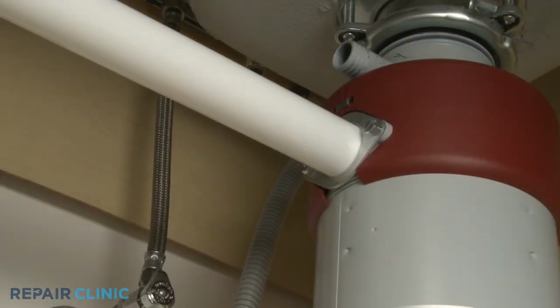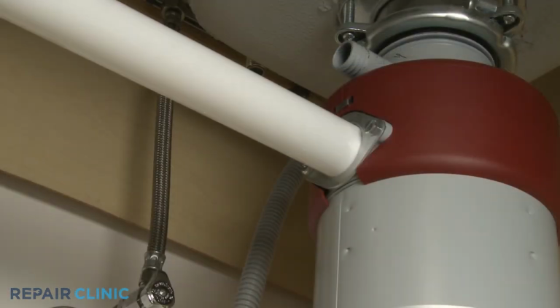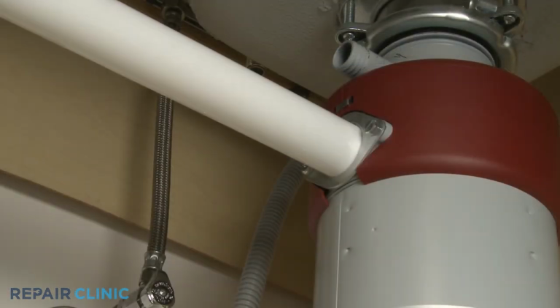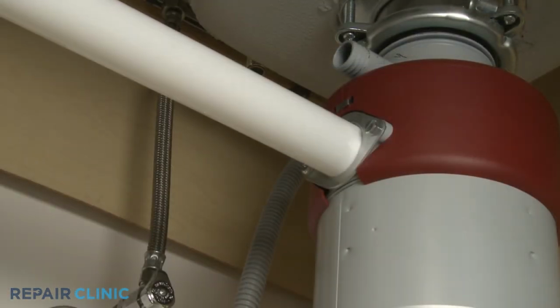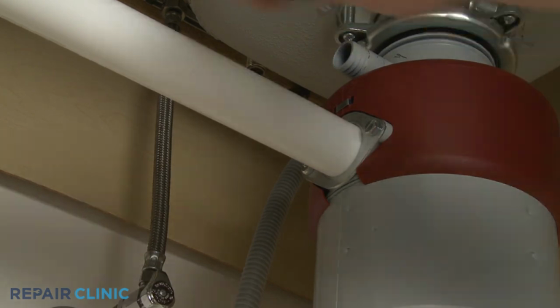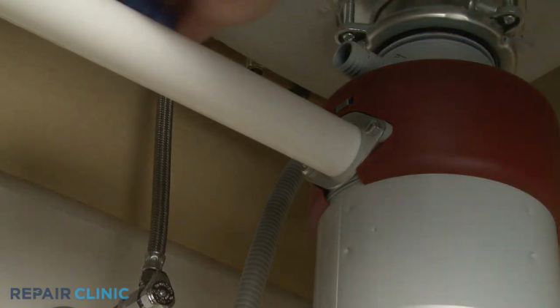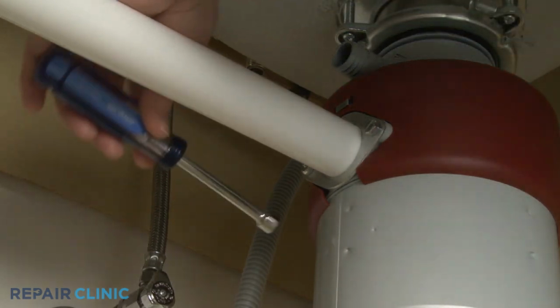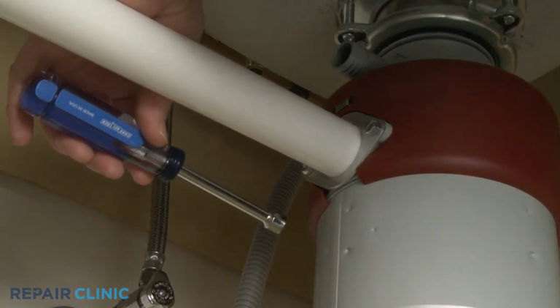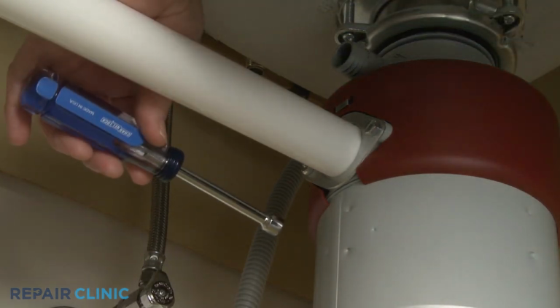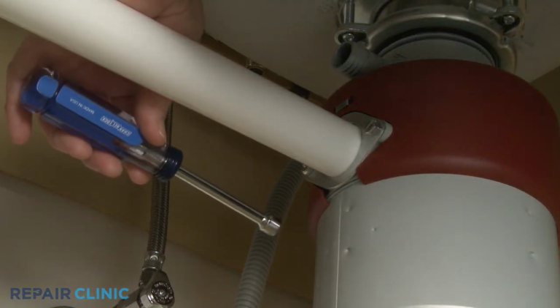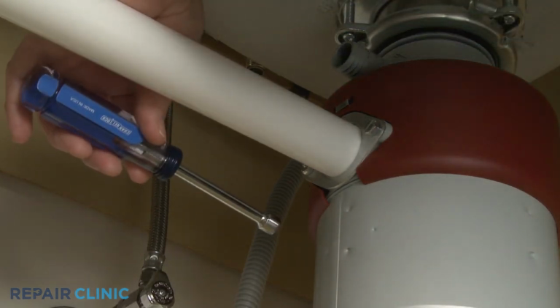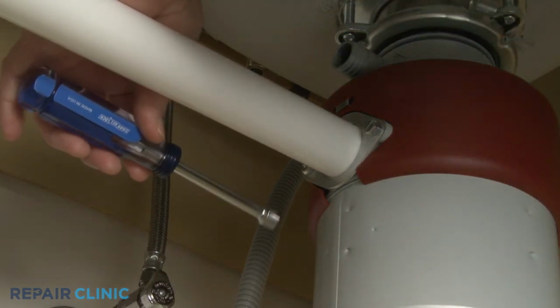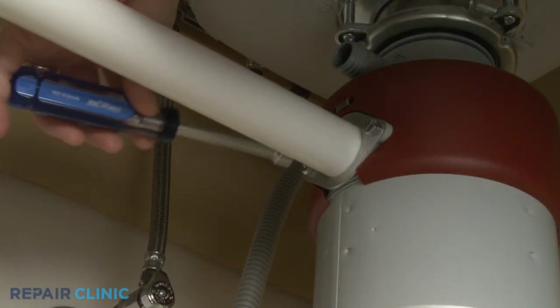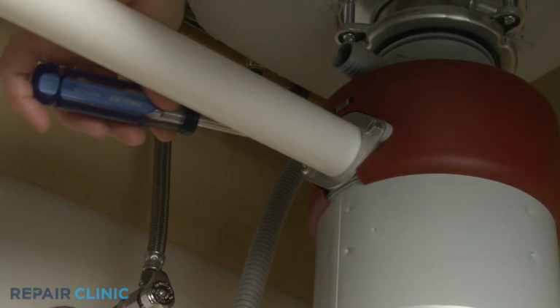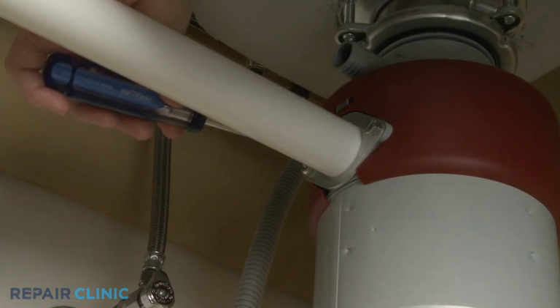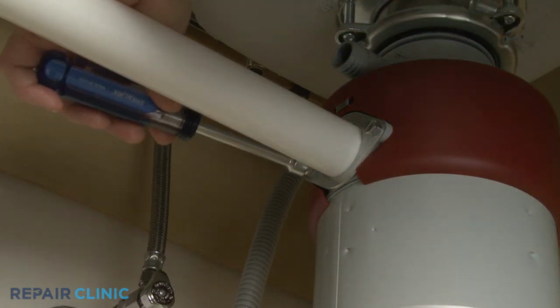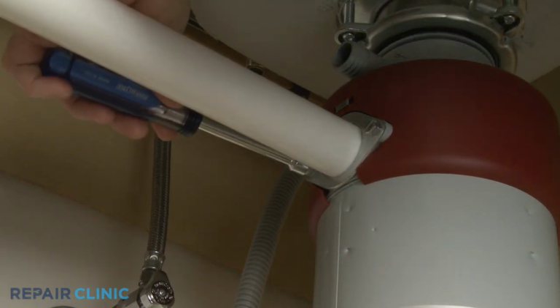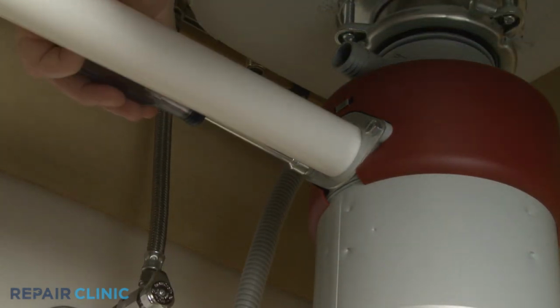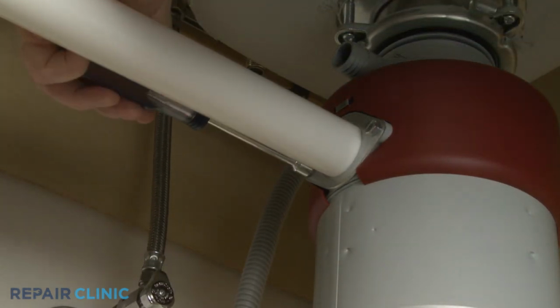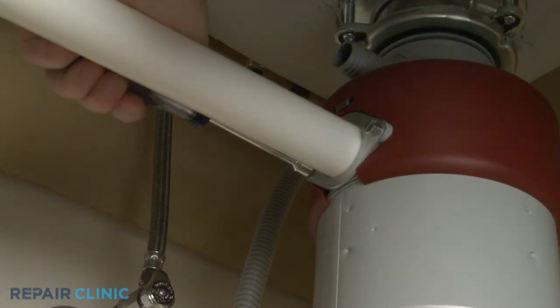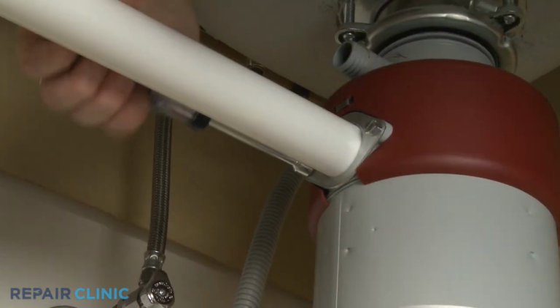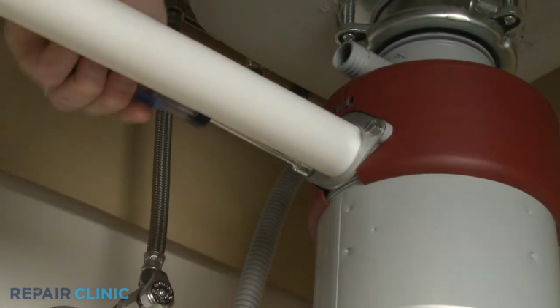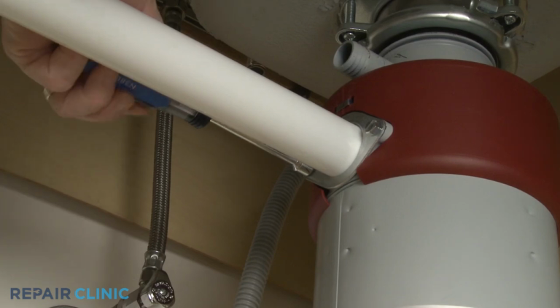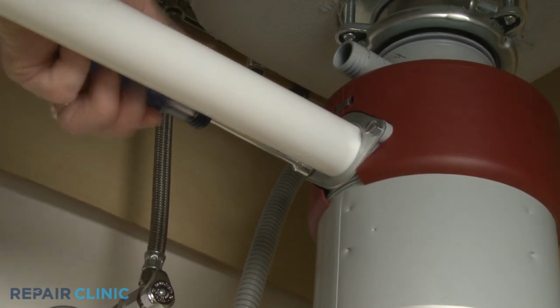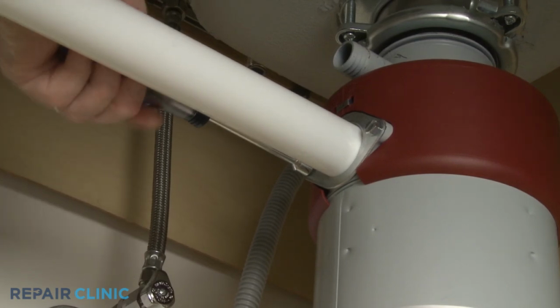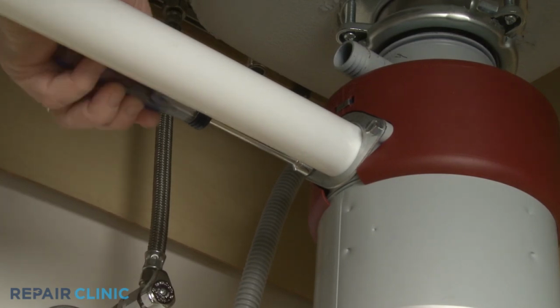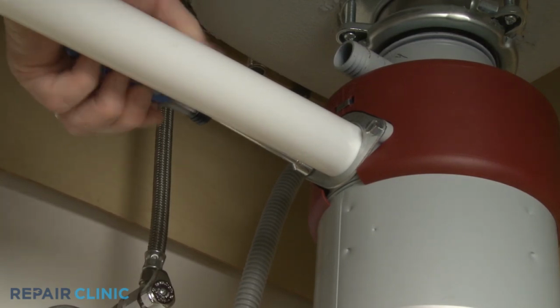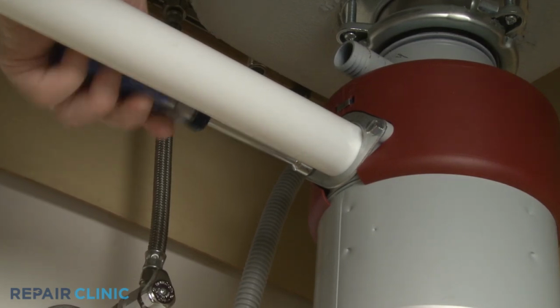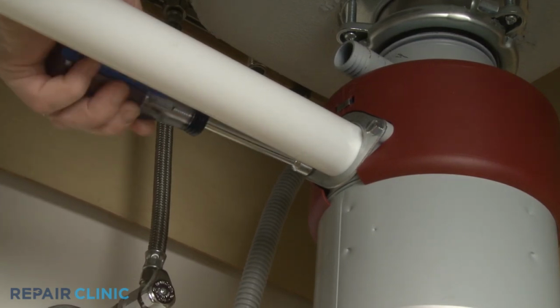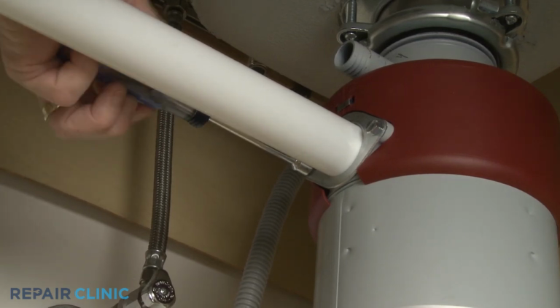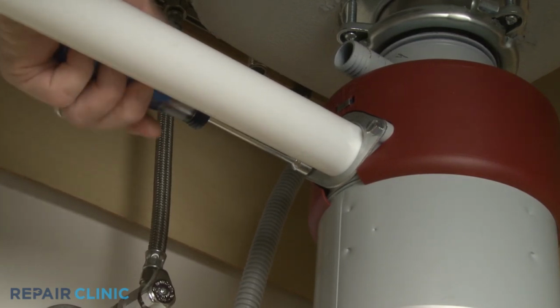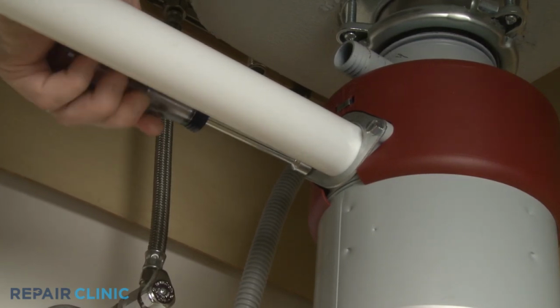Using the 3/8-inch nut driver or the flathead screwdriver, unthread the two mounting screws securing the tailpipe flange to the disposer.